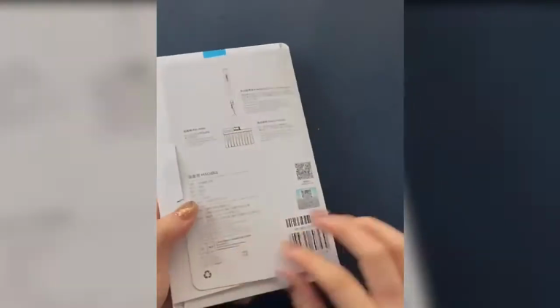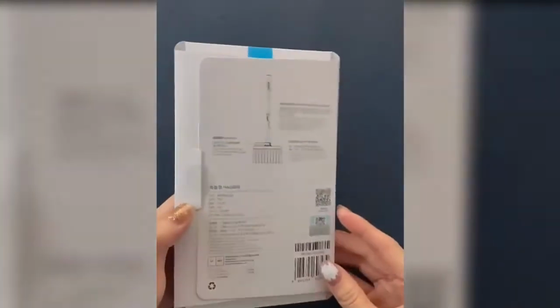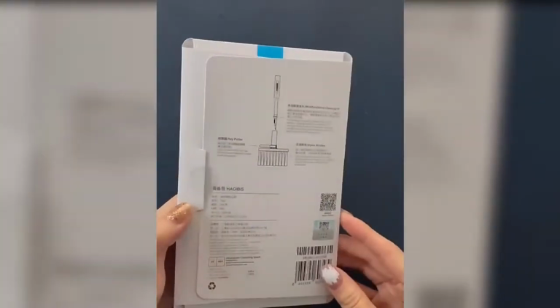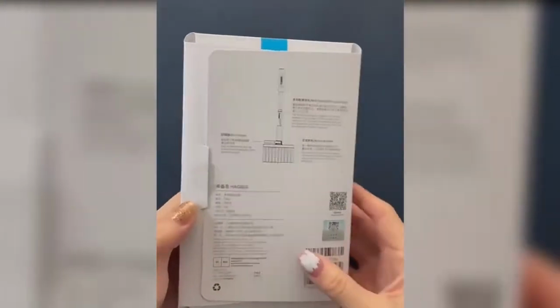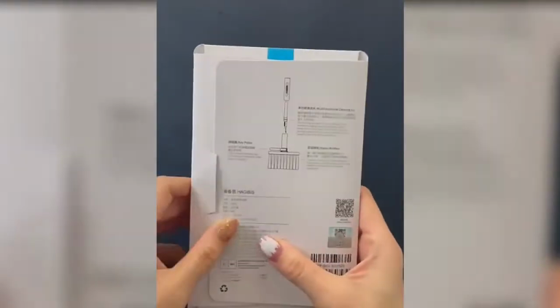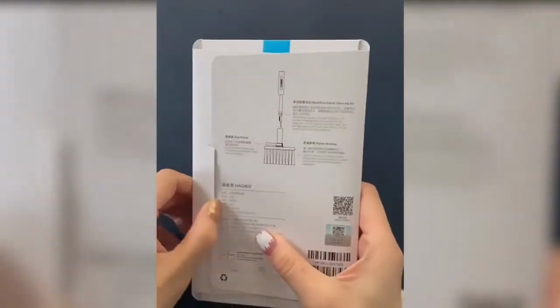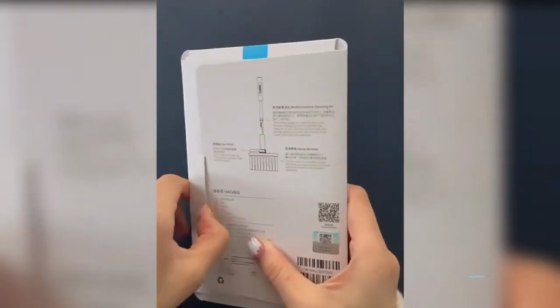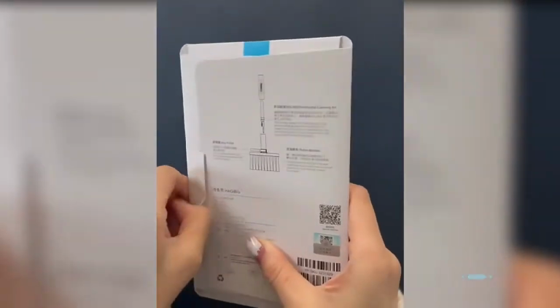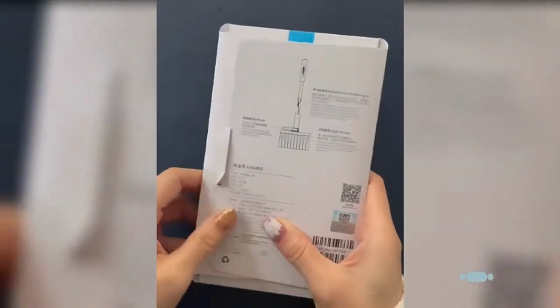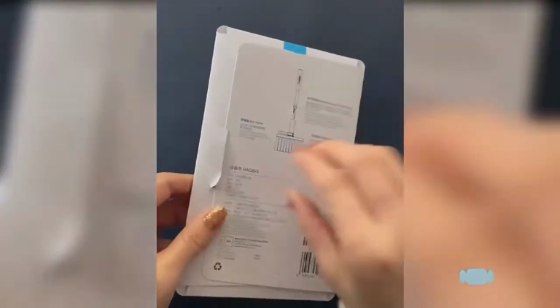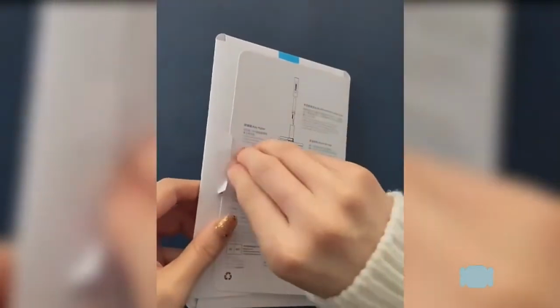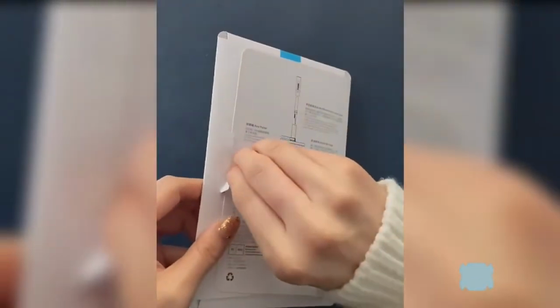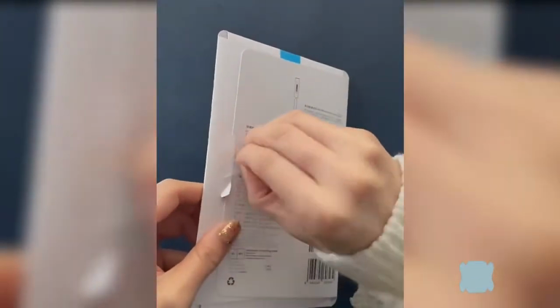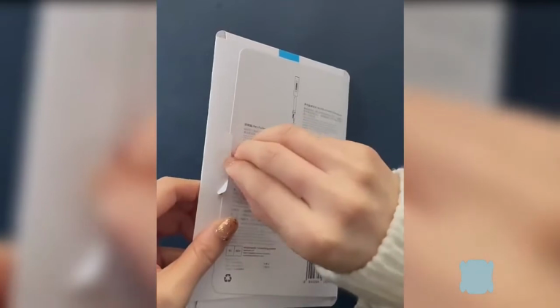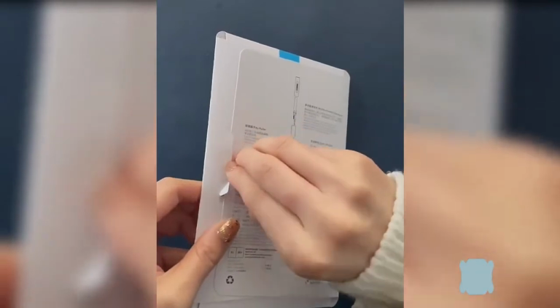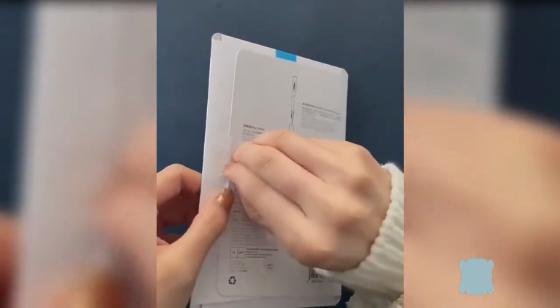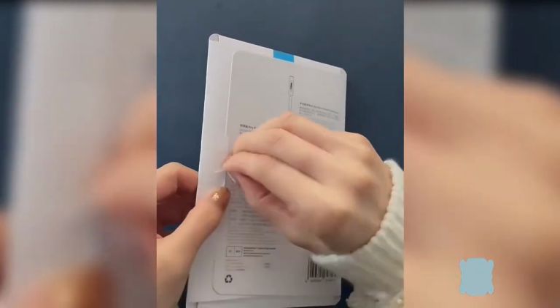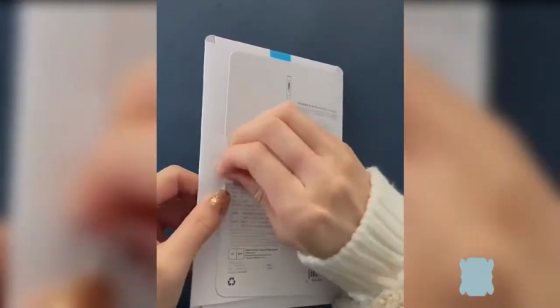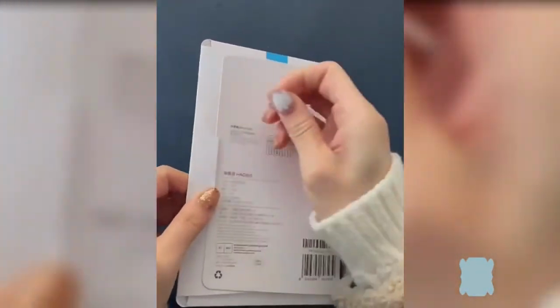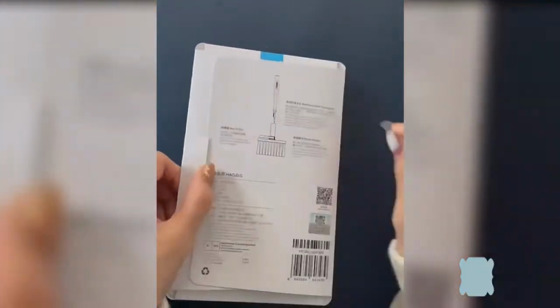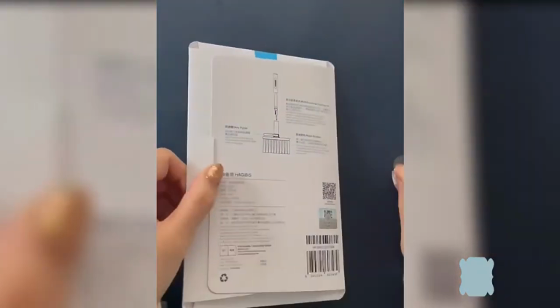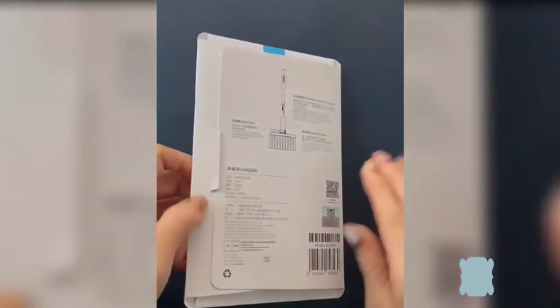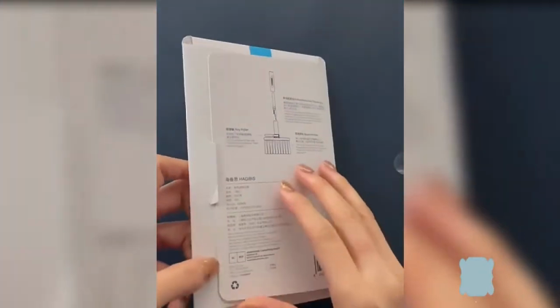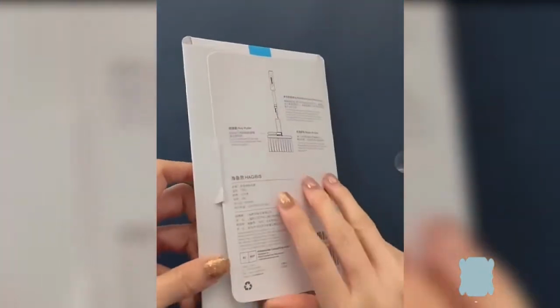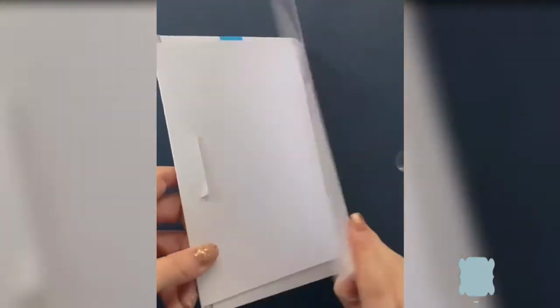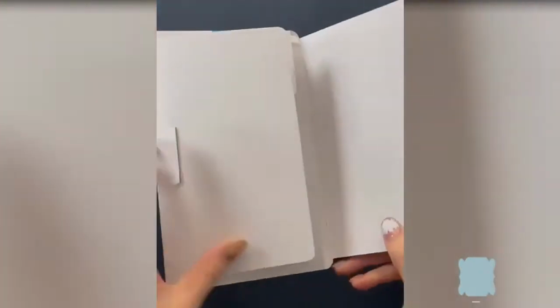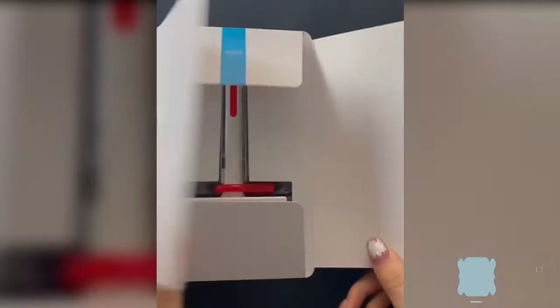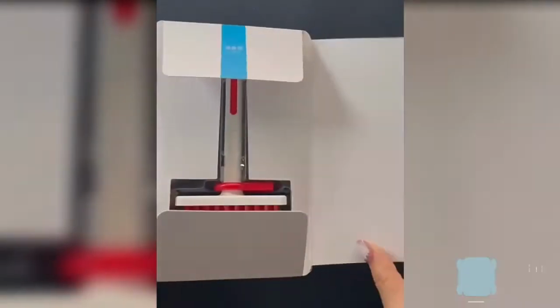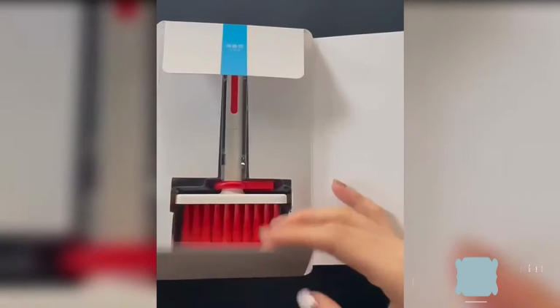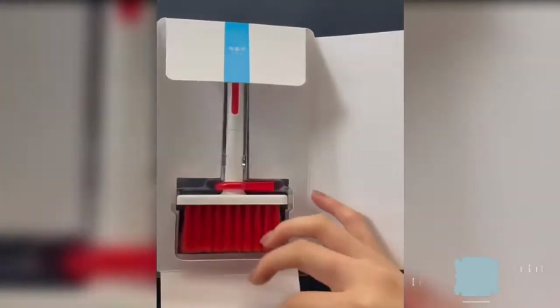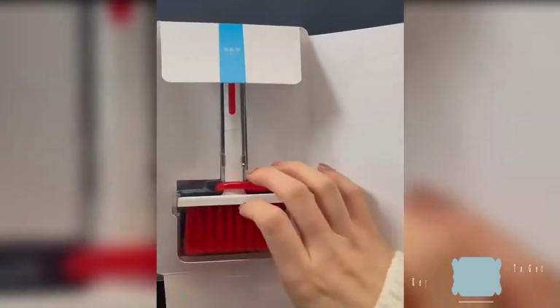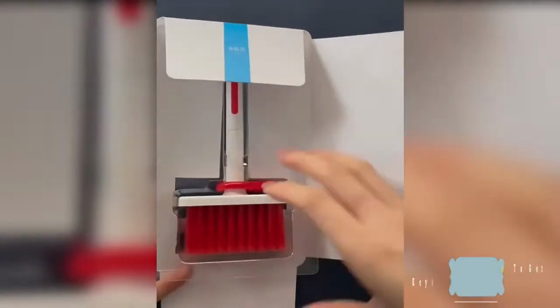5-in-1 Computer Cleaning Kit with Nylon Bristles, Flocking Sponge, High Density Brush, Metal Pen Tip and Keycap Puller. Dual Head Hidden Design to meet a variety of cleaning needs.